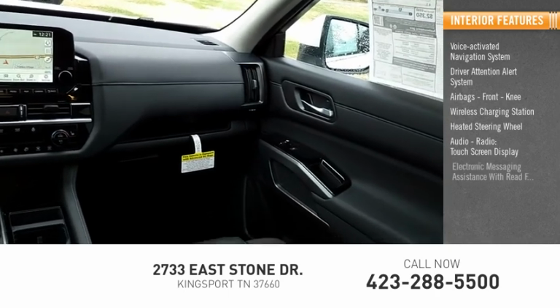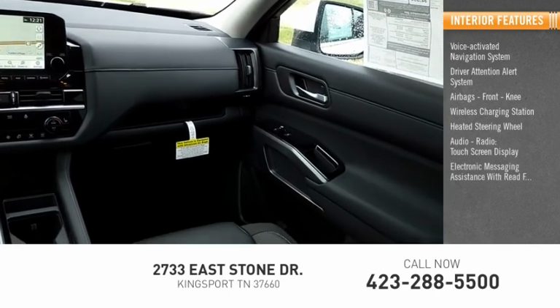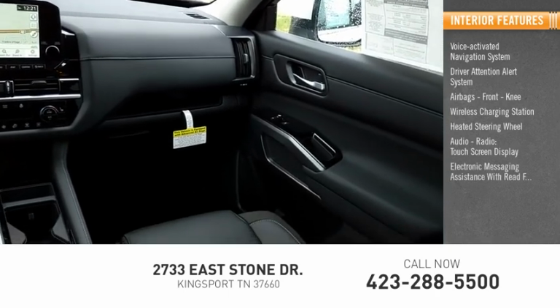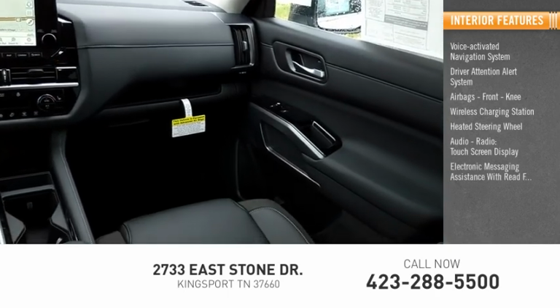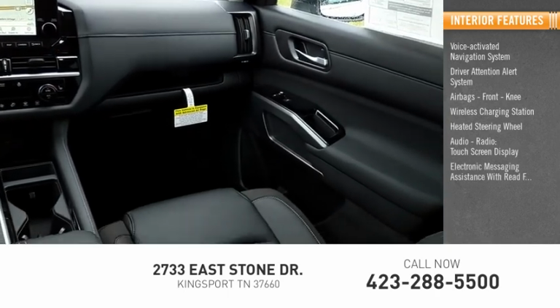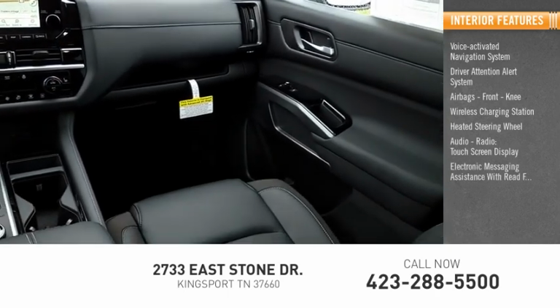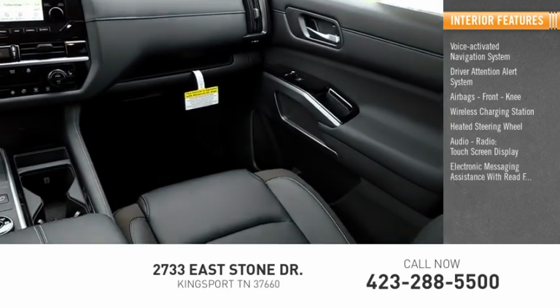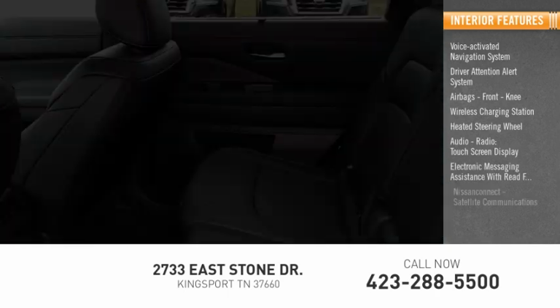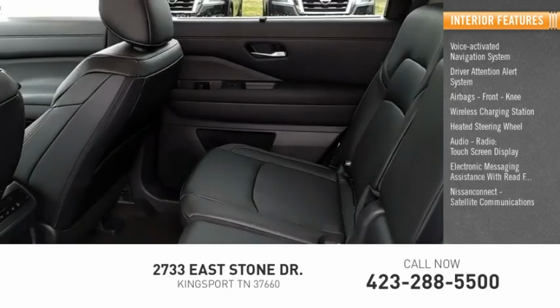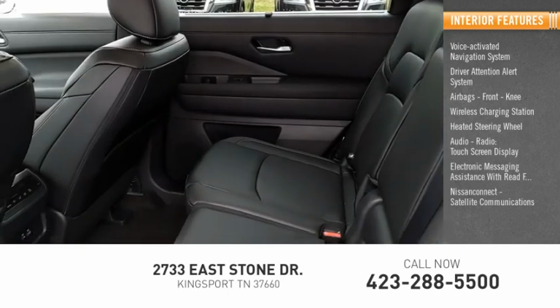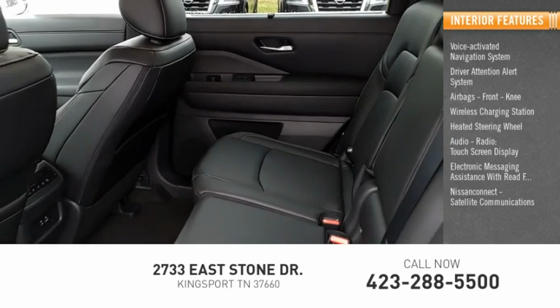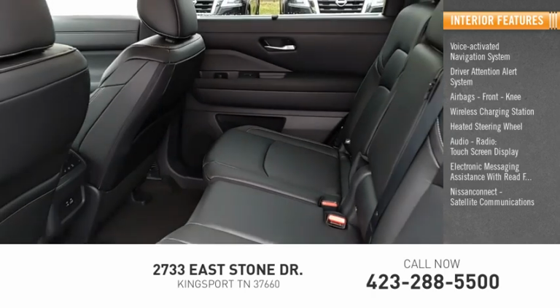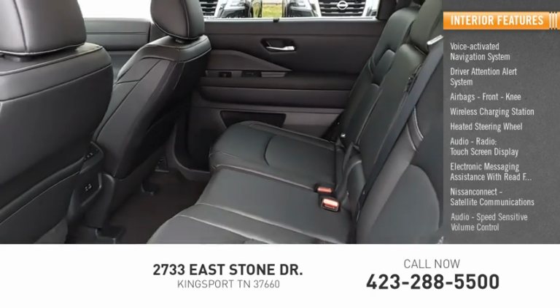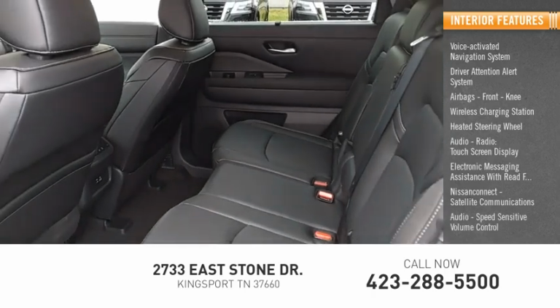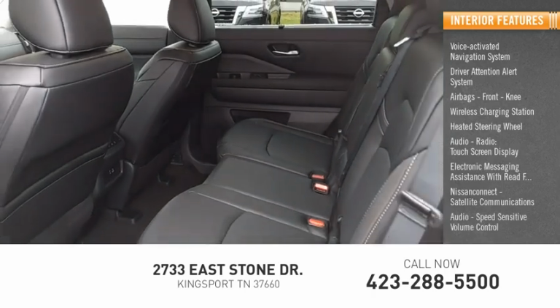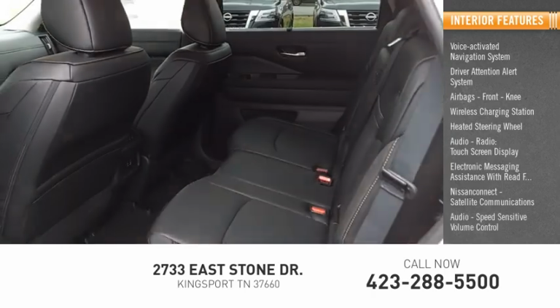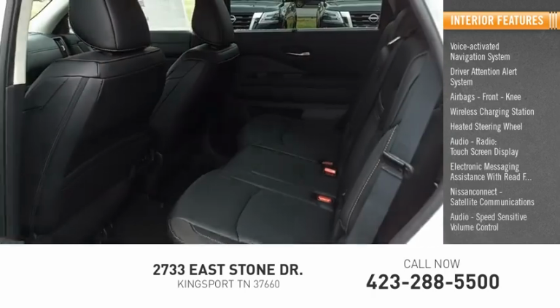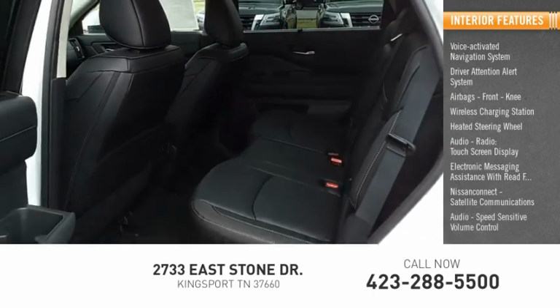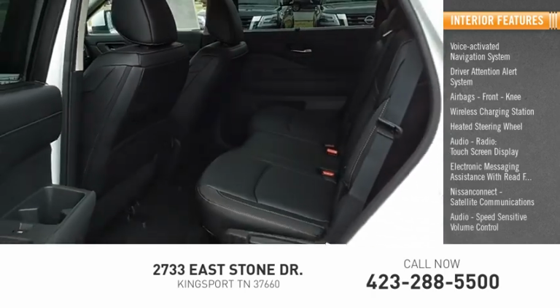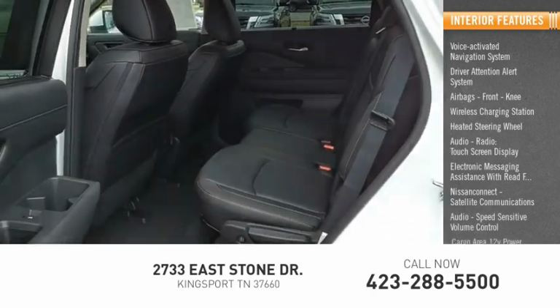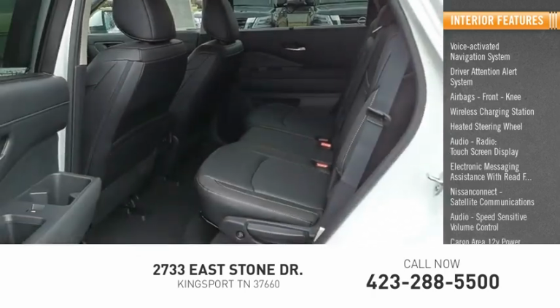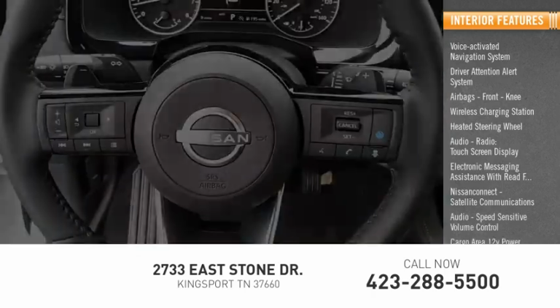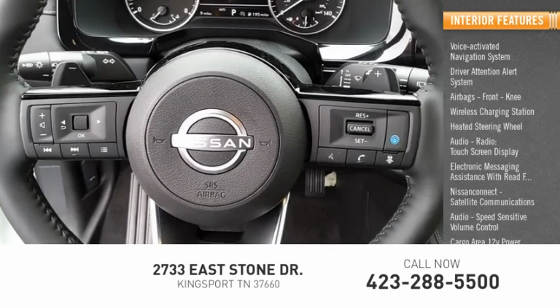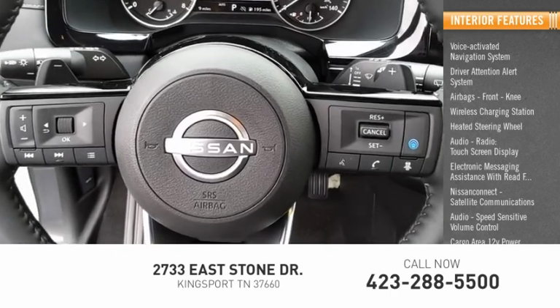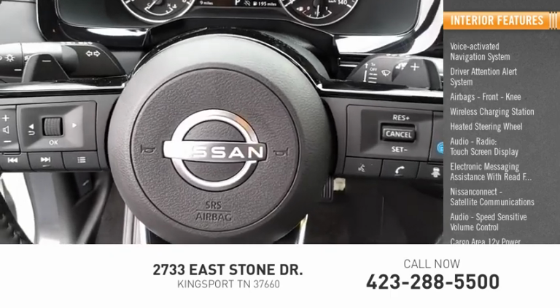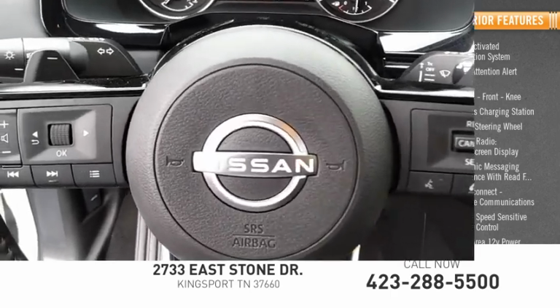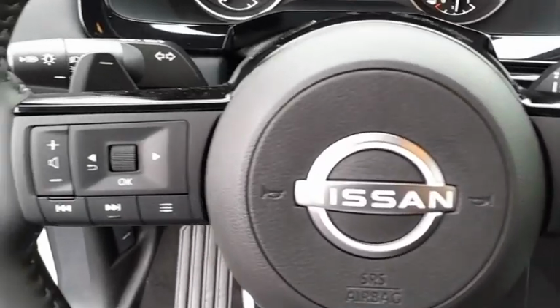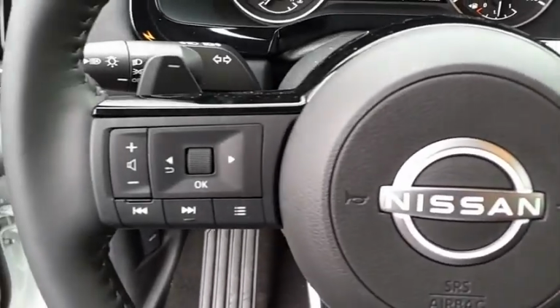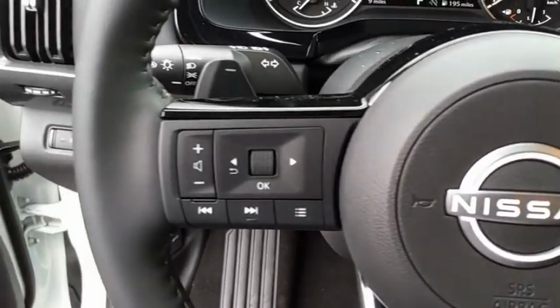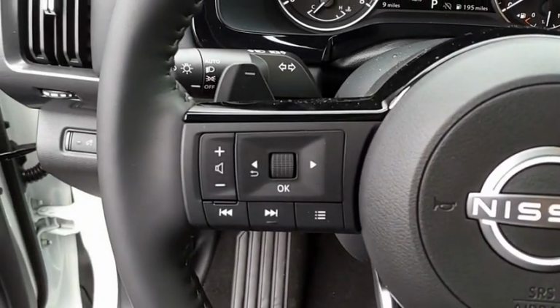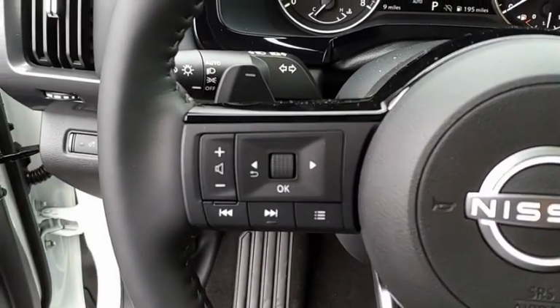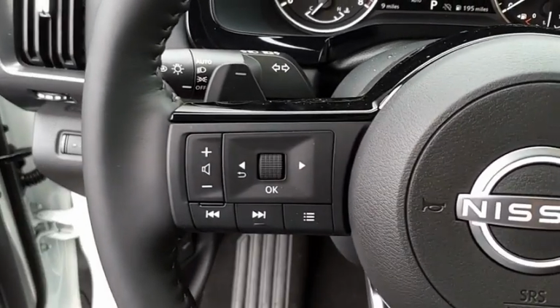Electronic messaging assistance with read function, Nissan Connect, satellite communications, audio speed-sensitive volume control, and a cargo area 12-volt power outlet. This beauty will make even your house keys jealous.